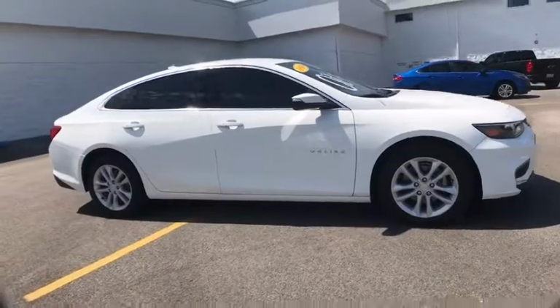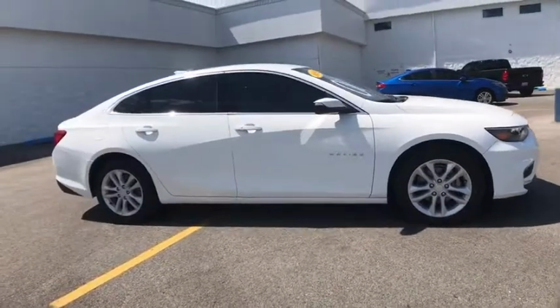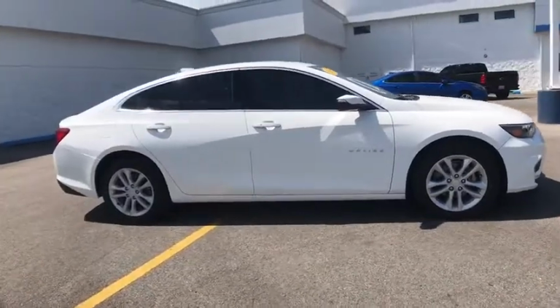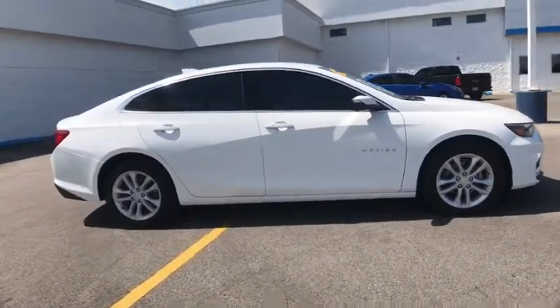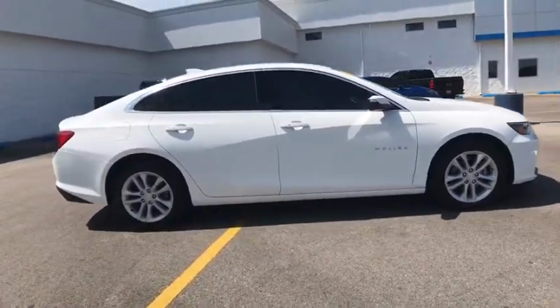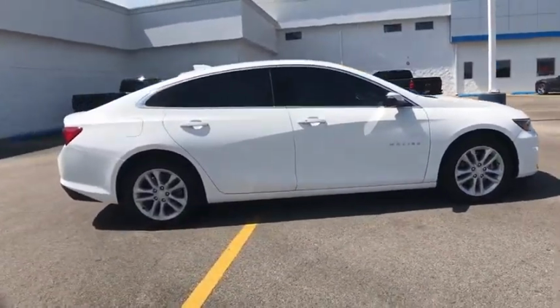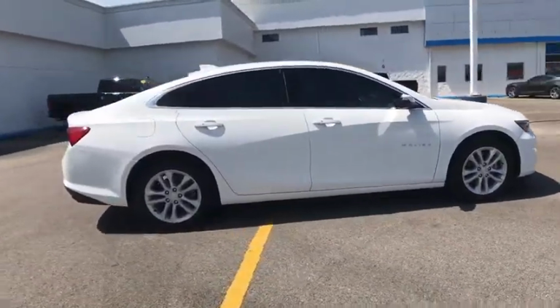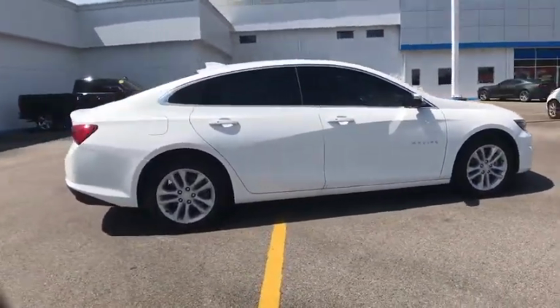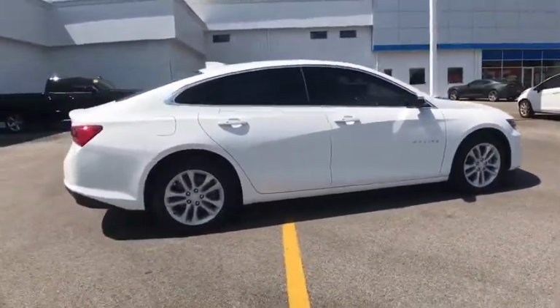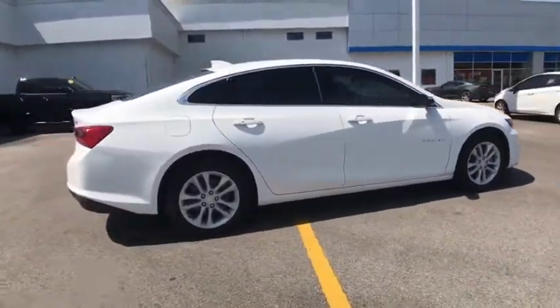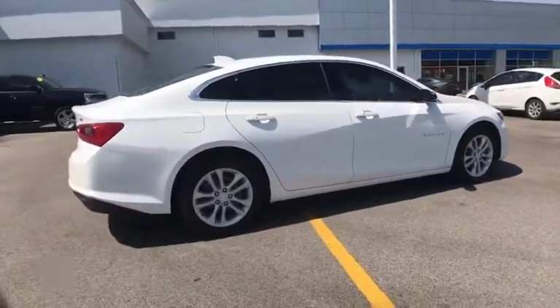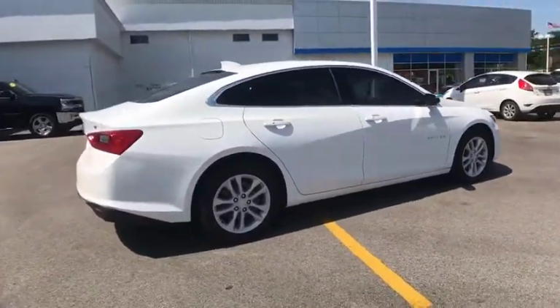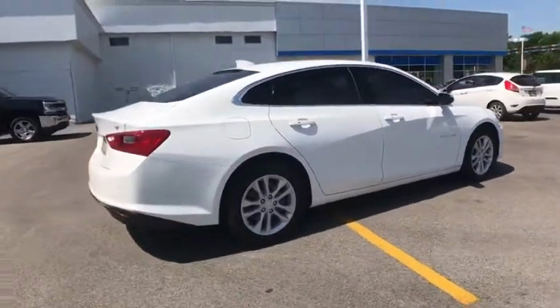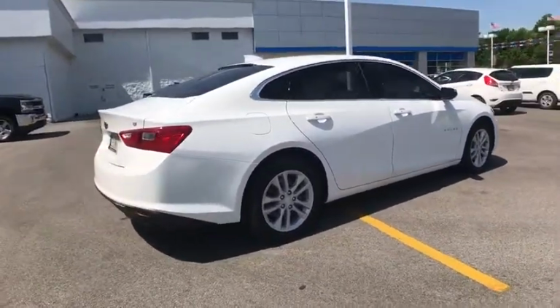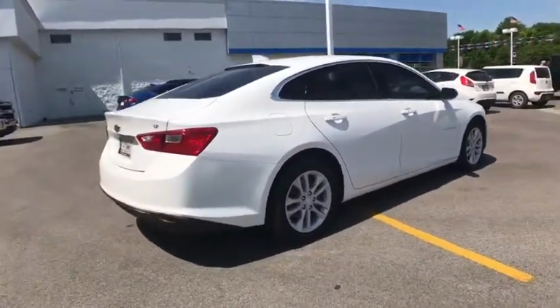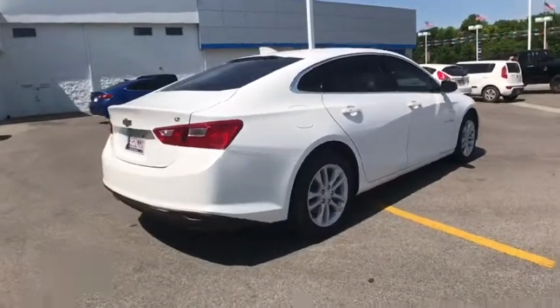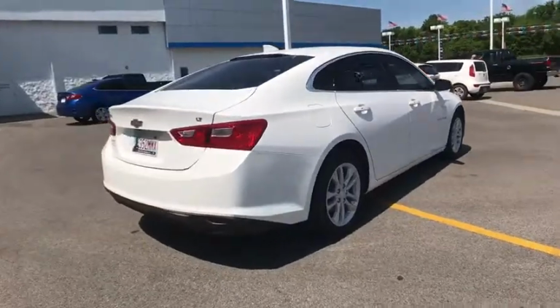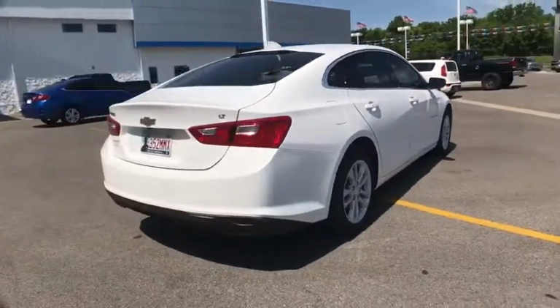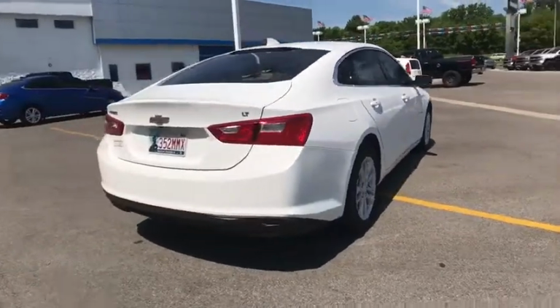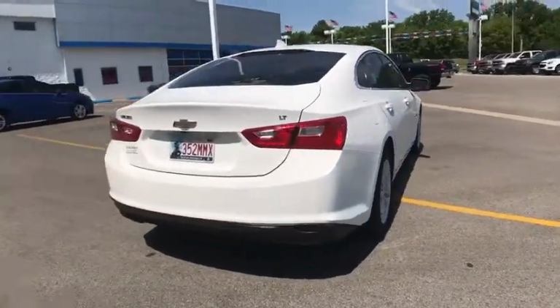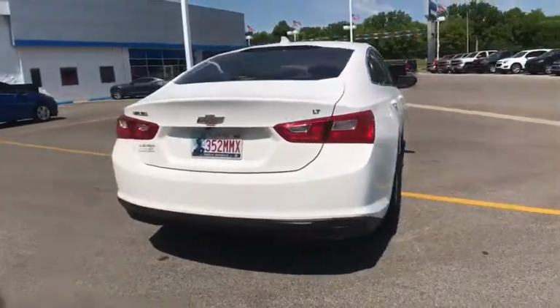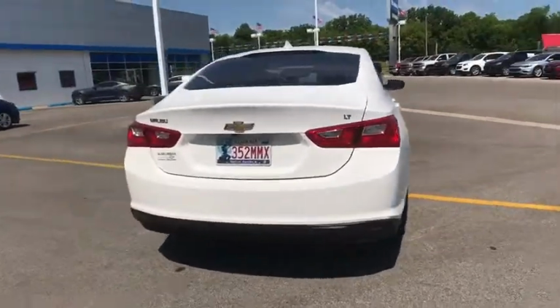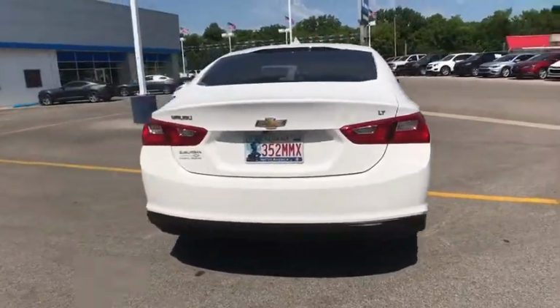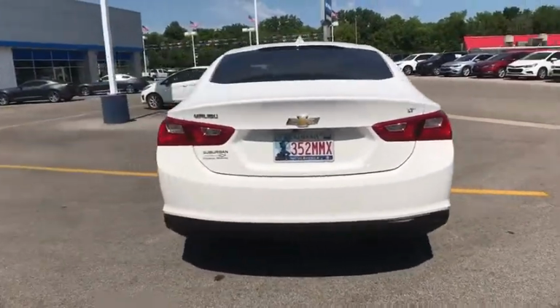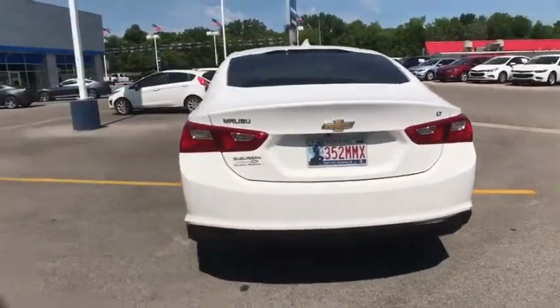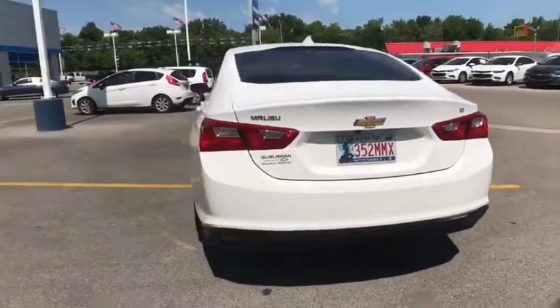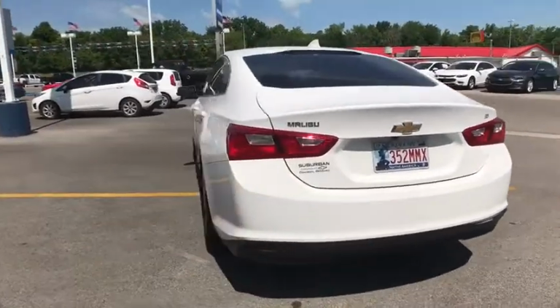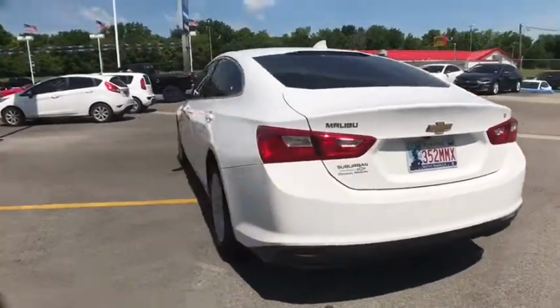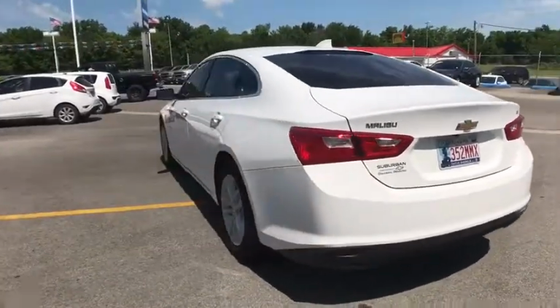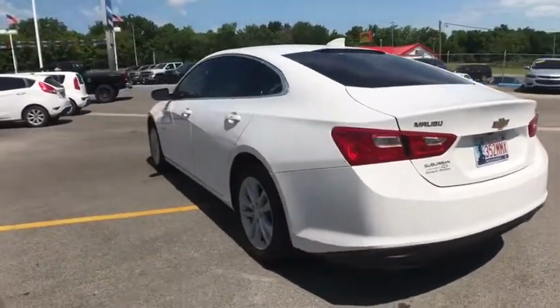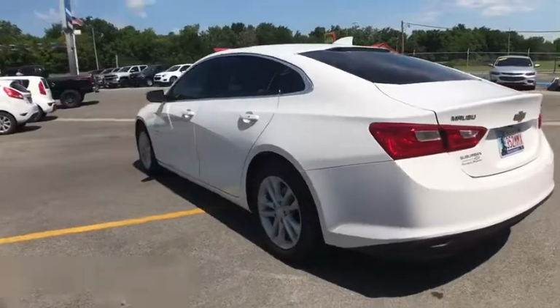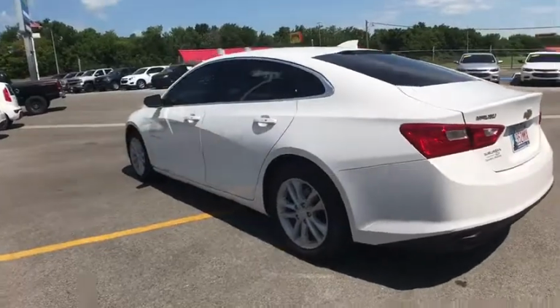Steering wheel audio controls, stability control, traction control, backup camera, anti-lock braking system, keyless entry, Bluetooth, adjustable steering wheel, four-wheel disc brakes.